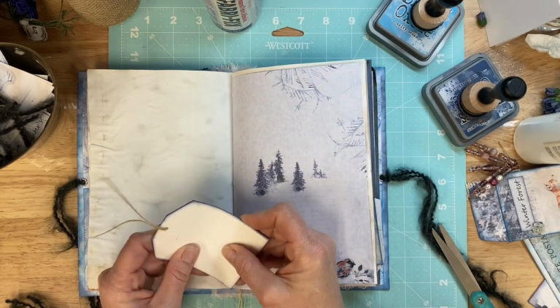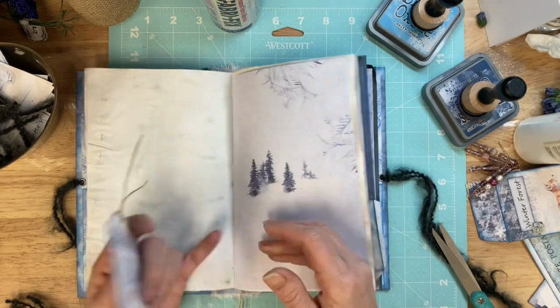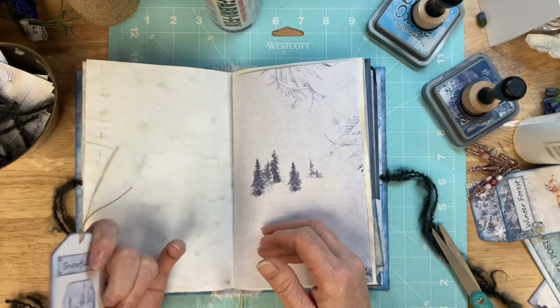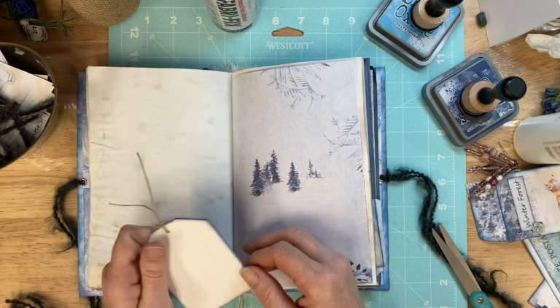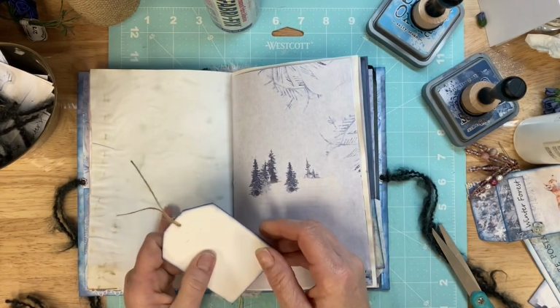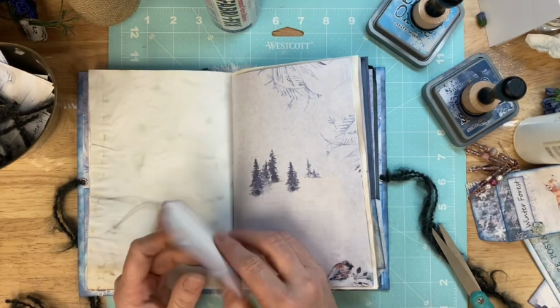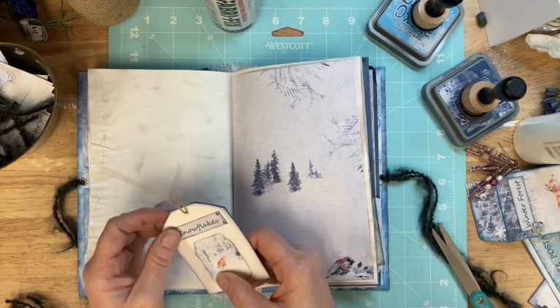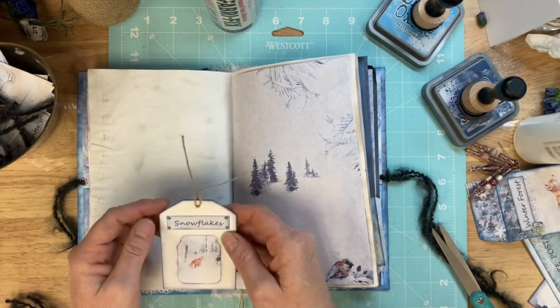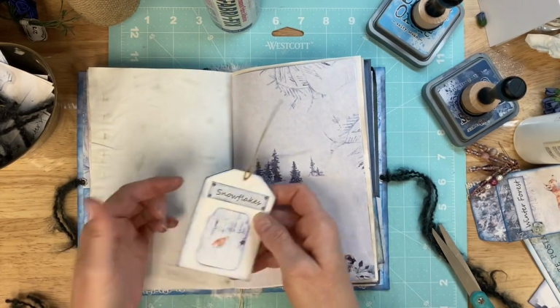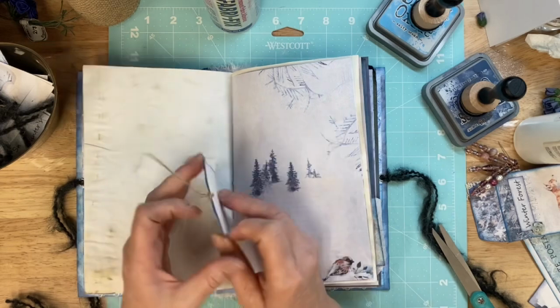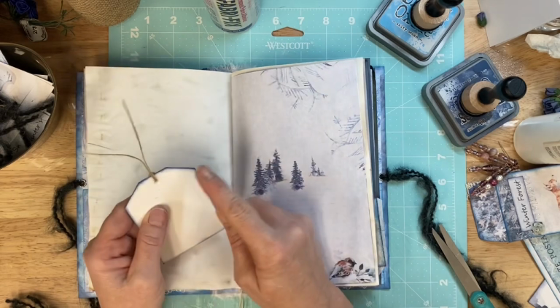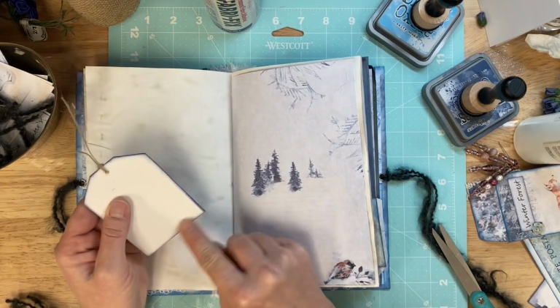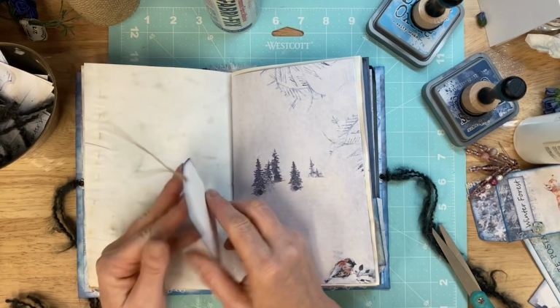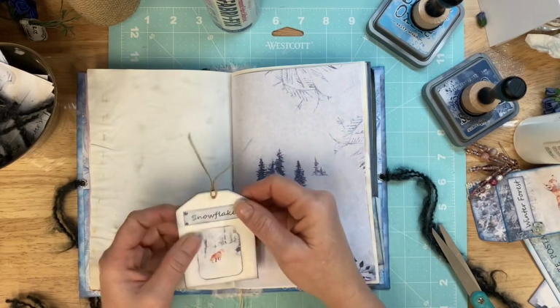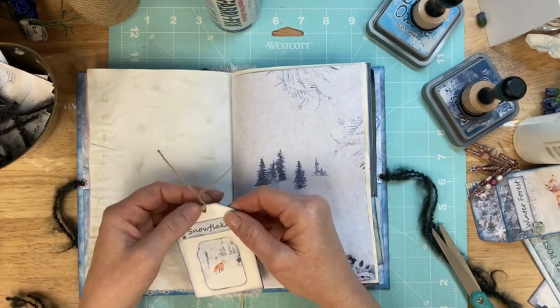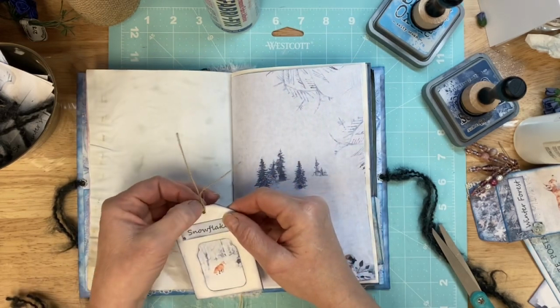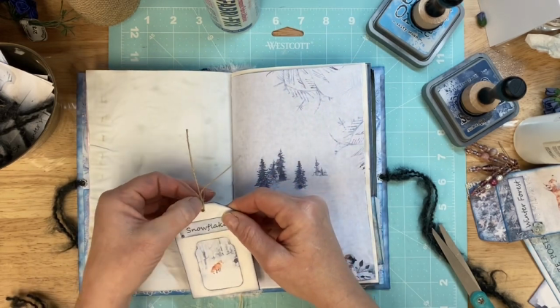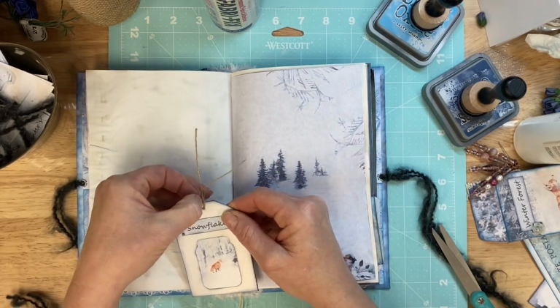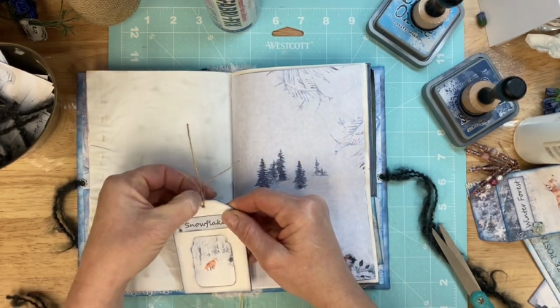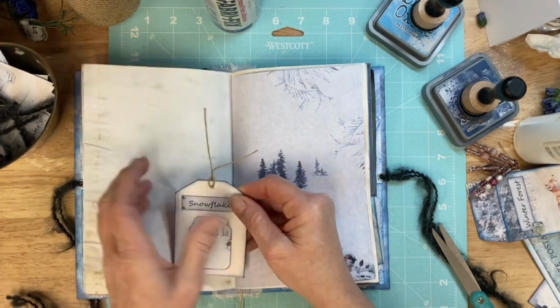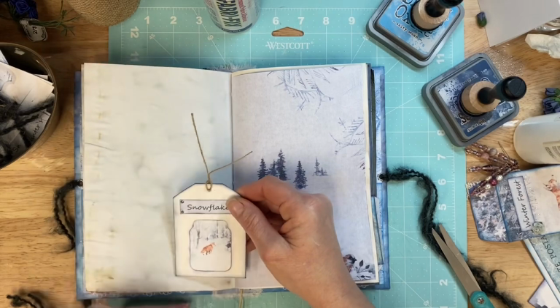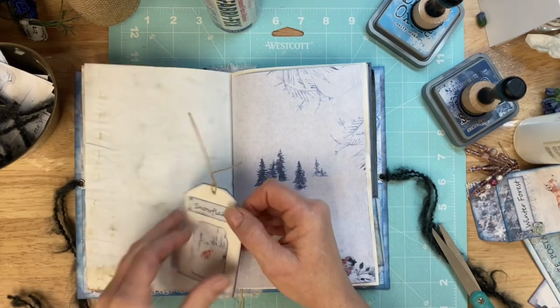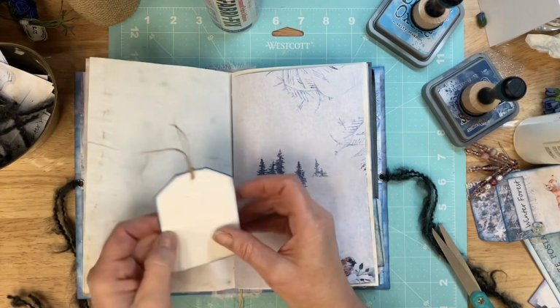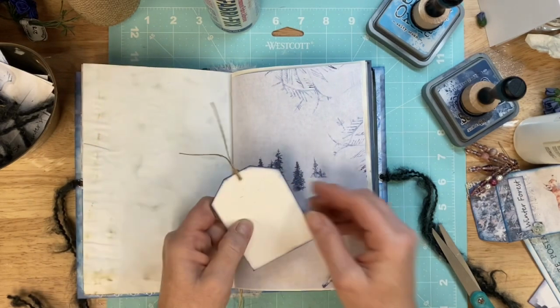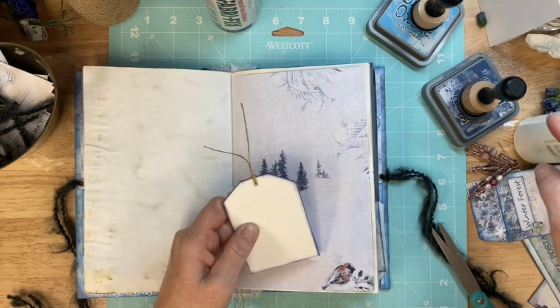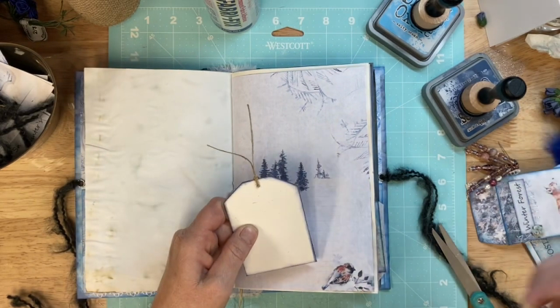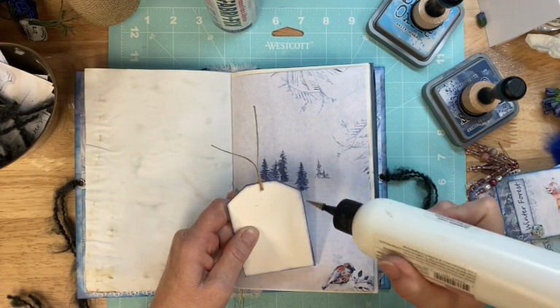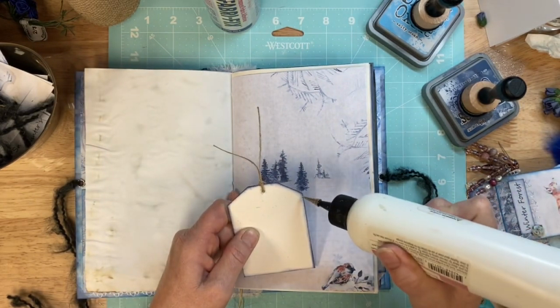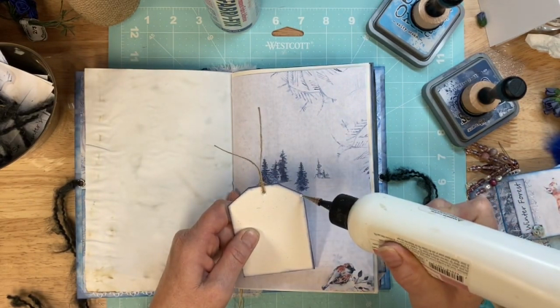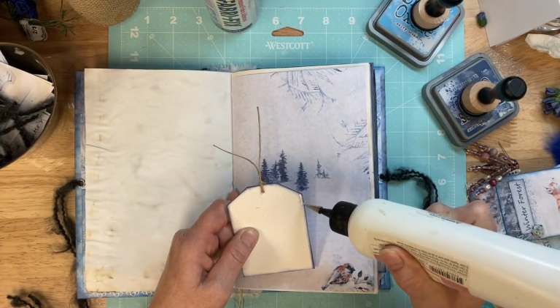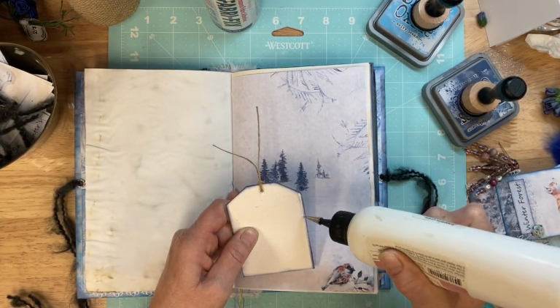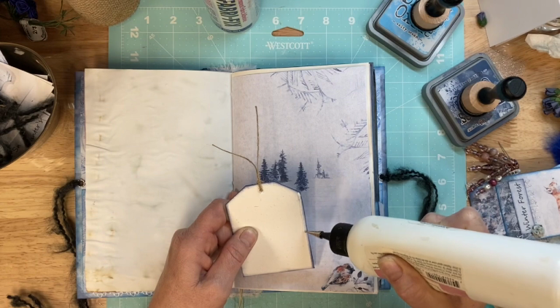I'm turning these into a tuck pocket. All you'll have to do — I'm just going to glue right here and right here — so then the owner would just pull that and it would flip down, which I'll go through when we do the flip through.